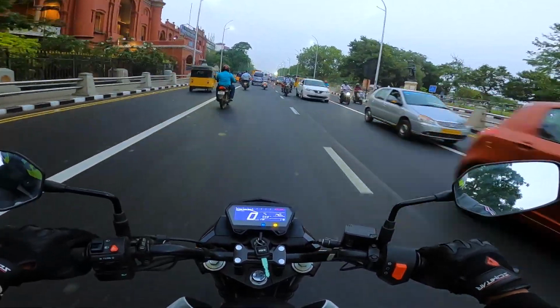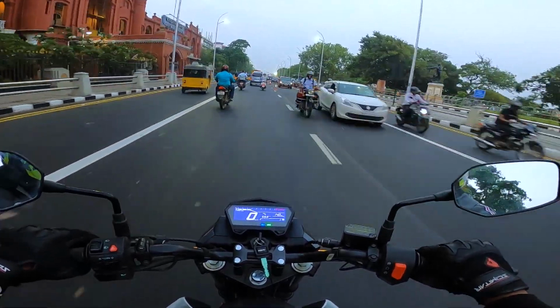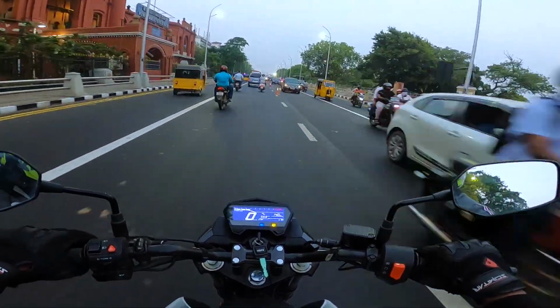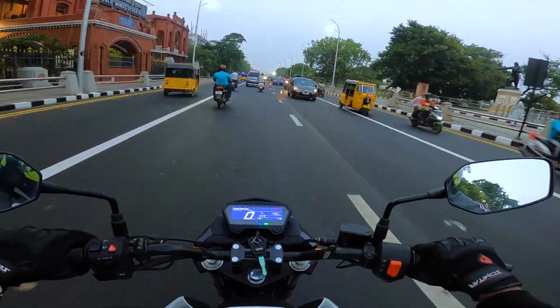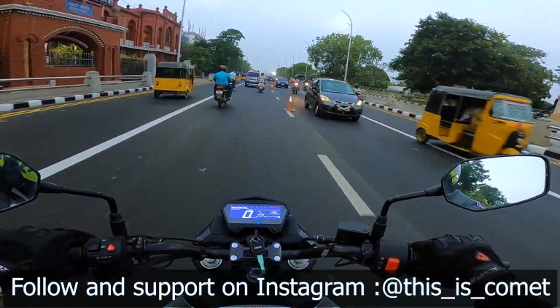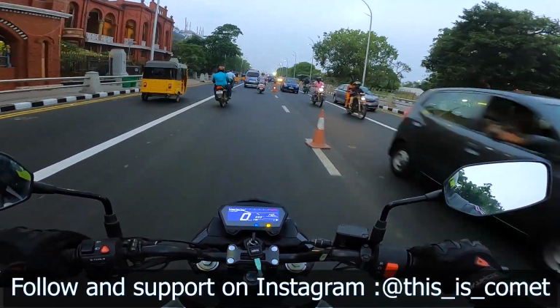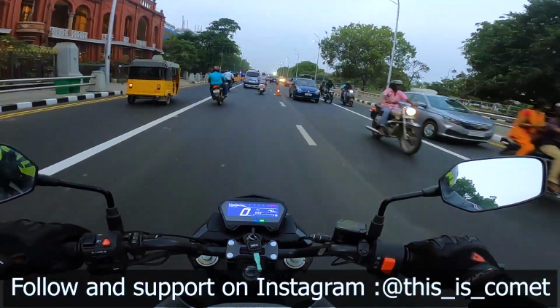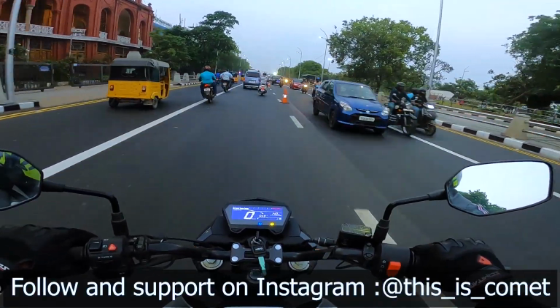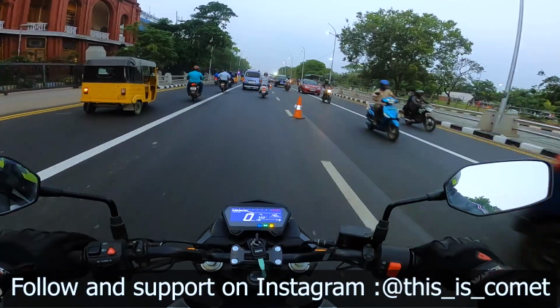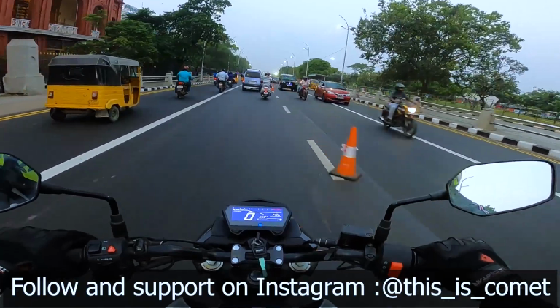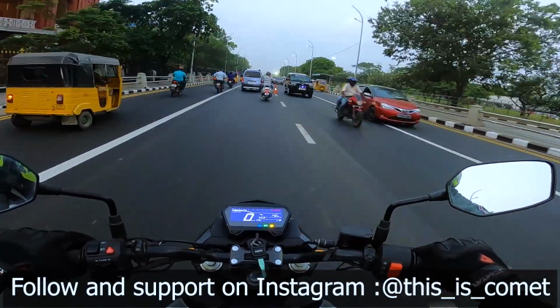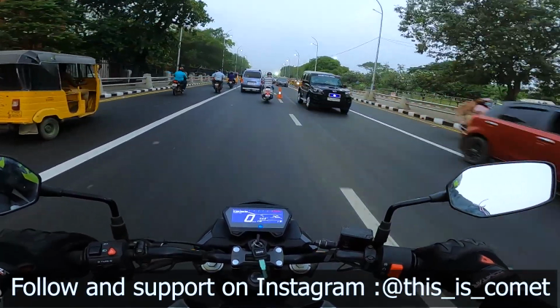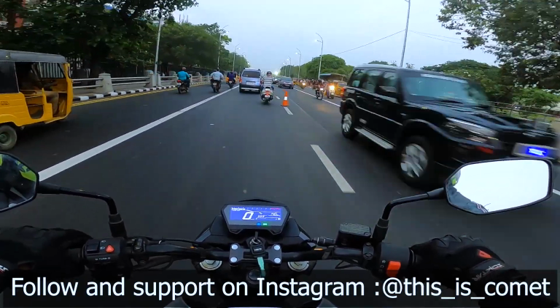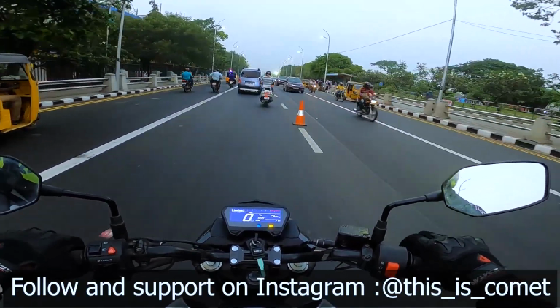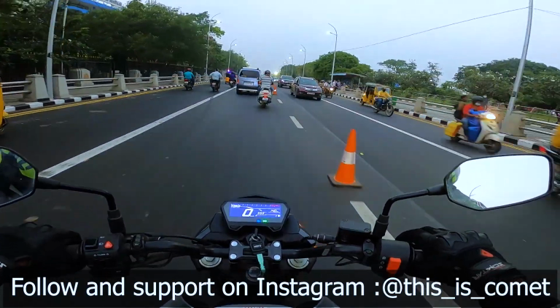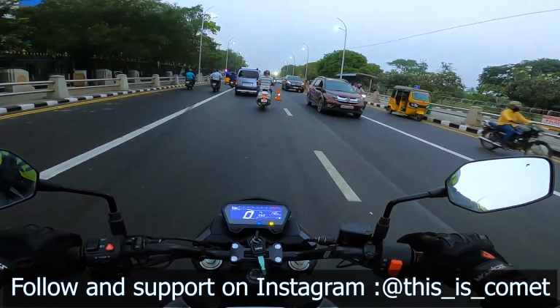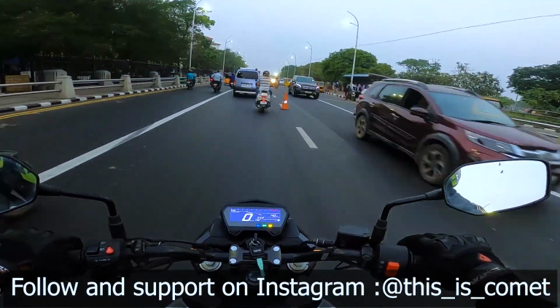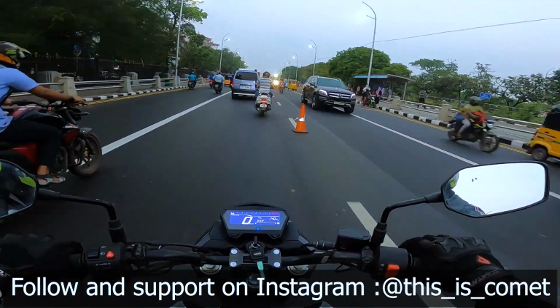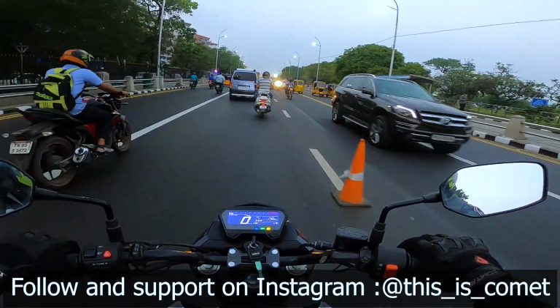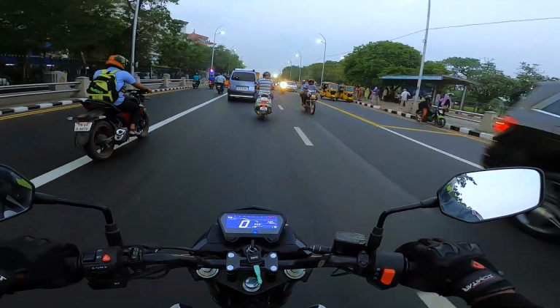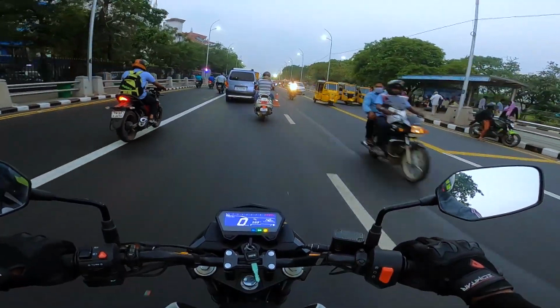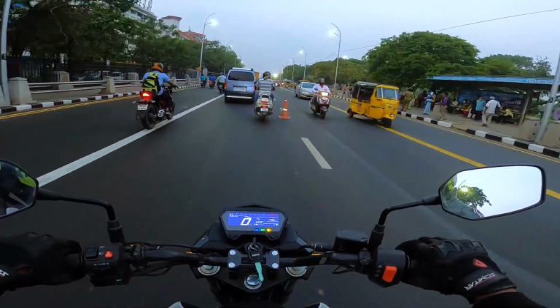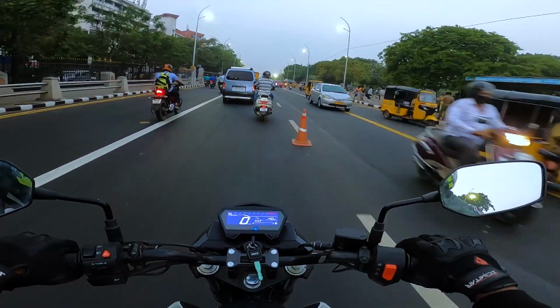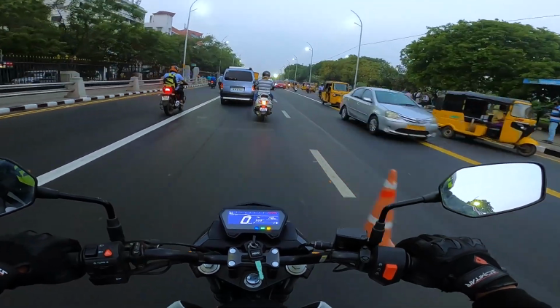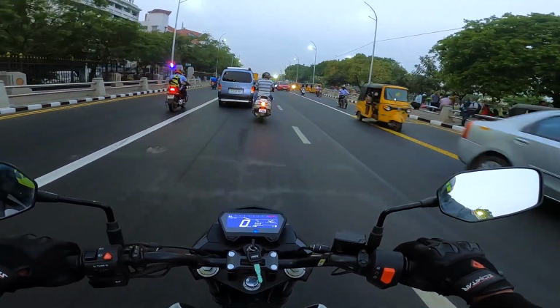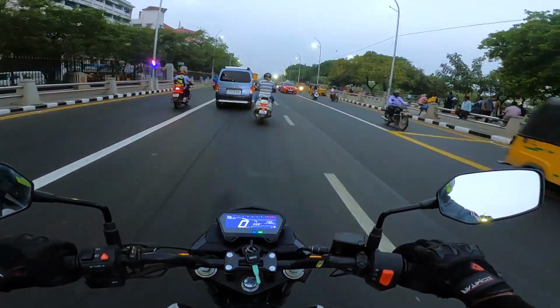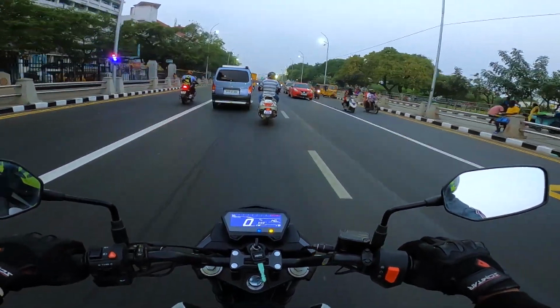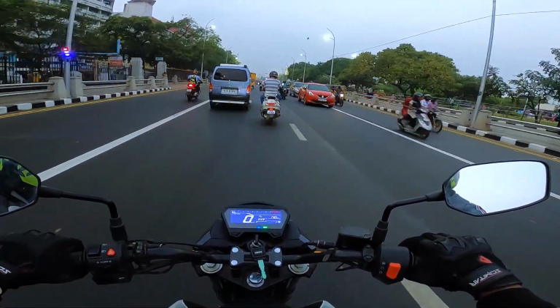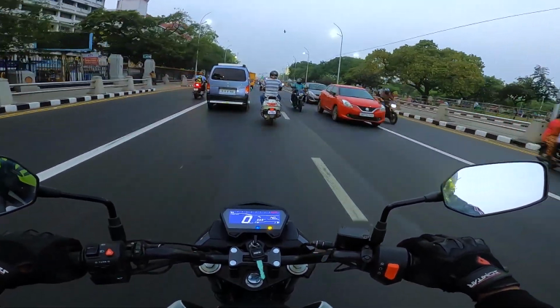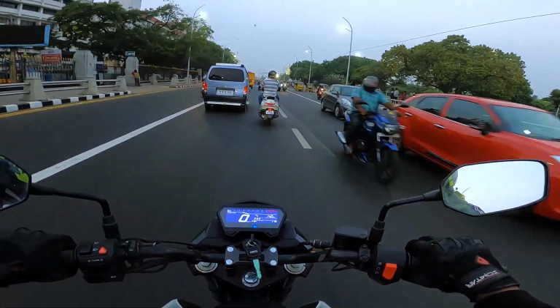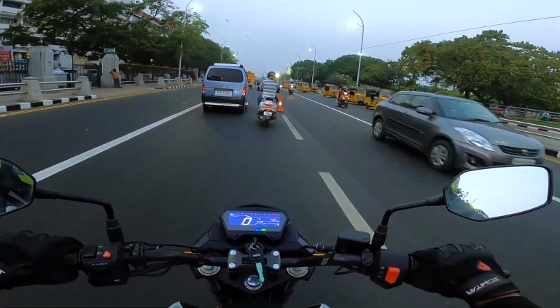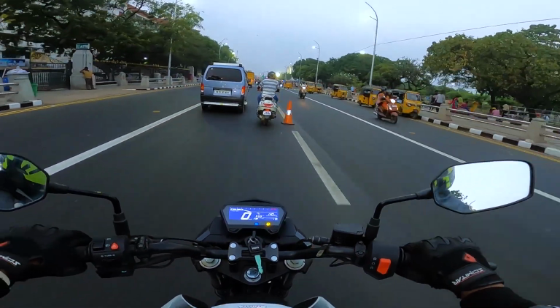If you found this video useful, please don't forget to like, comment, and subscribe to my channel. Follow me on Instagram — the link is in the video description. See you in another video. Till then, stay tuned, ride safe, wear a helmet, take care. Bye bye.